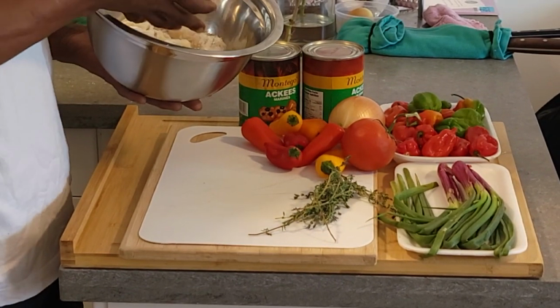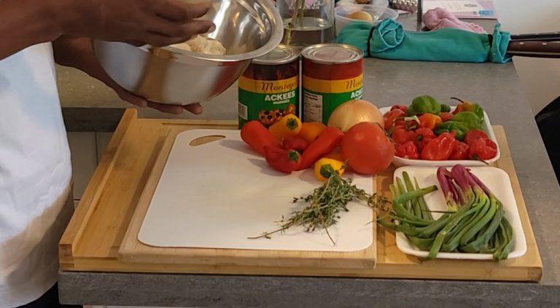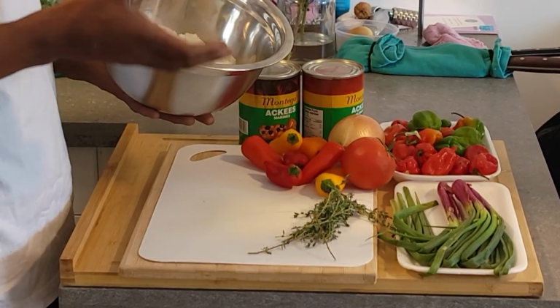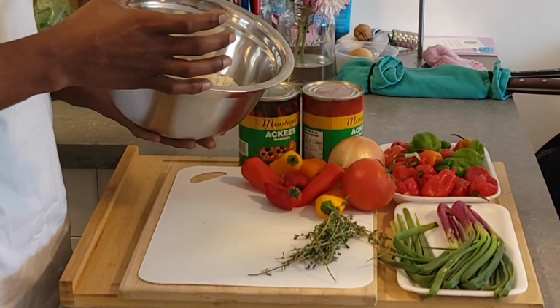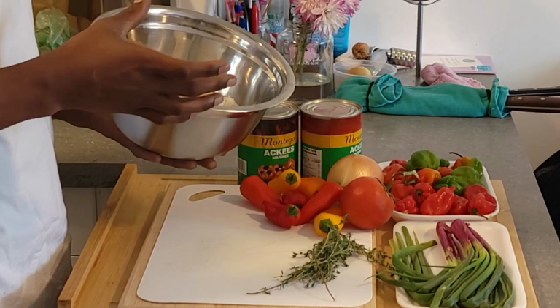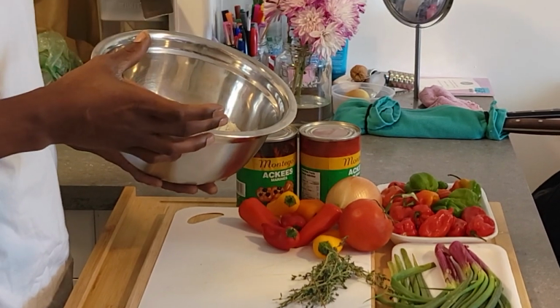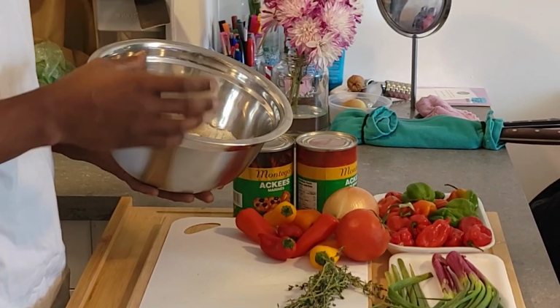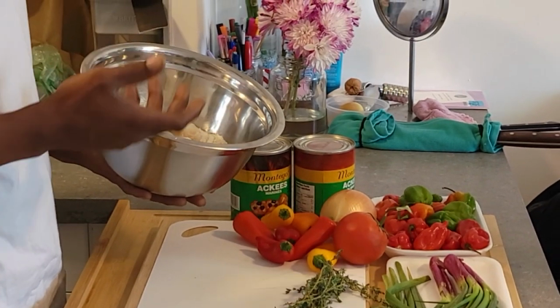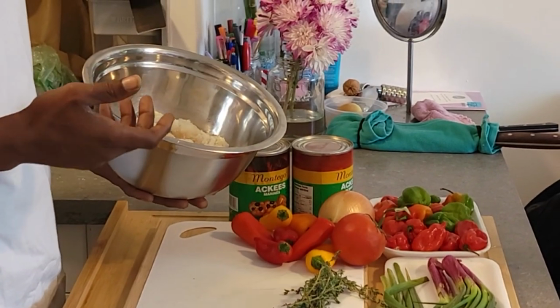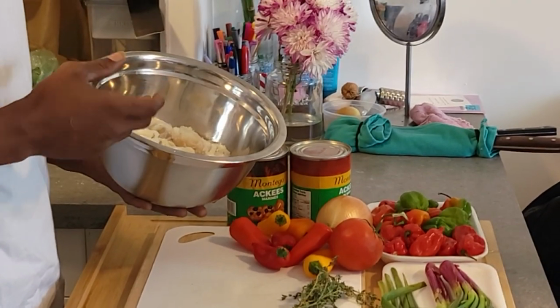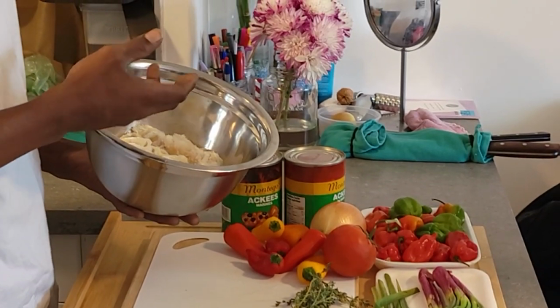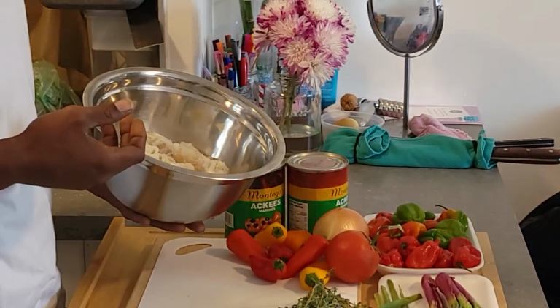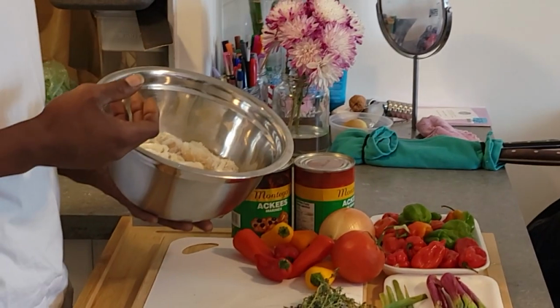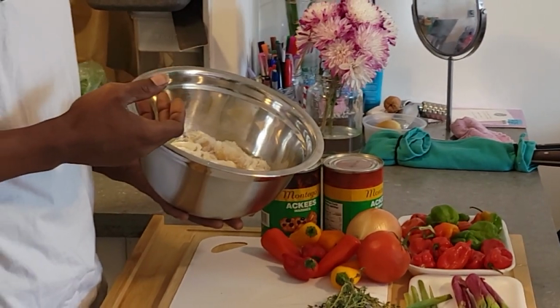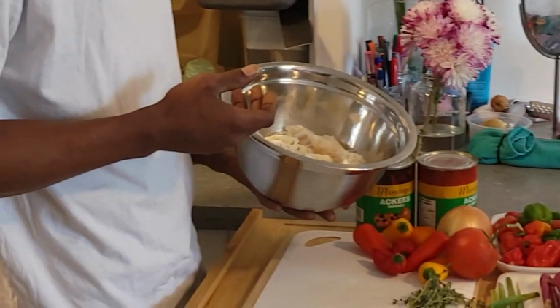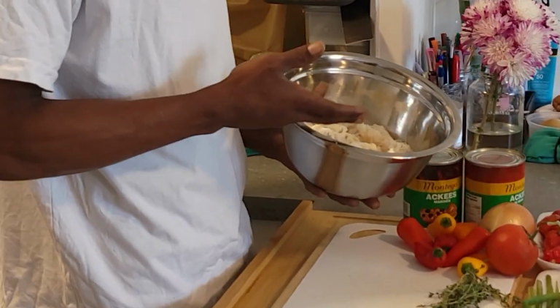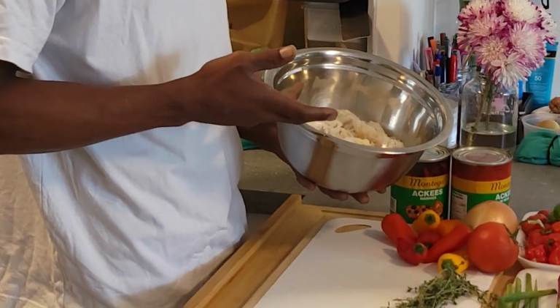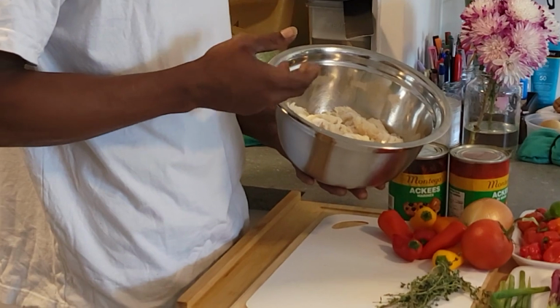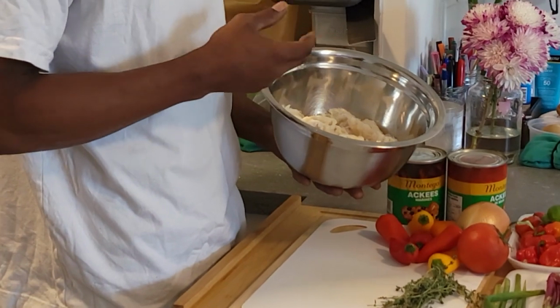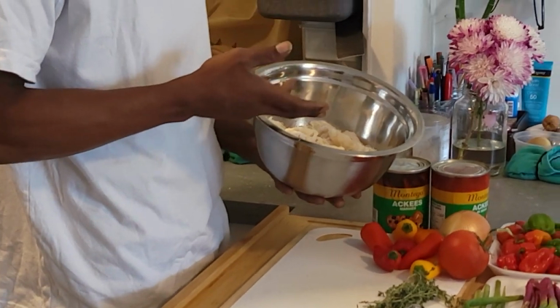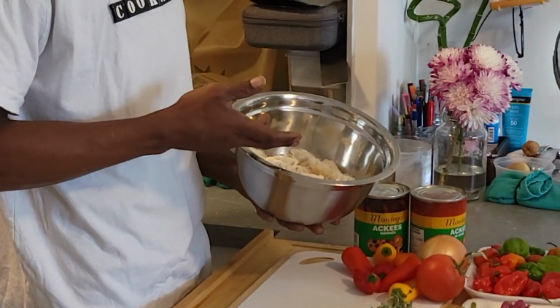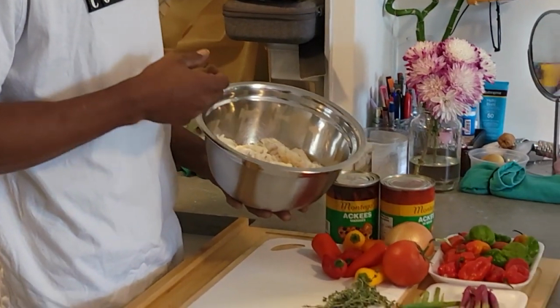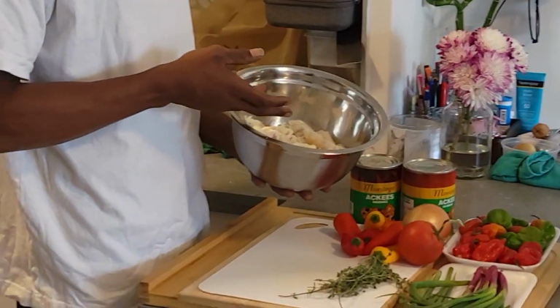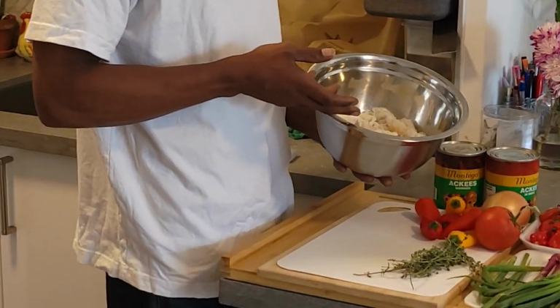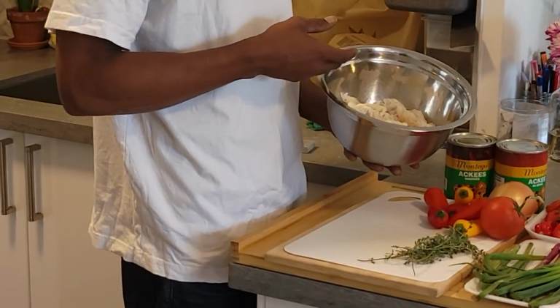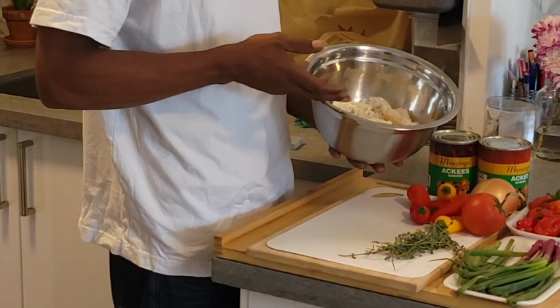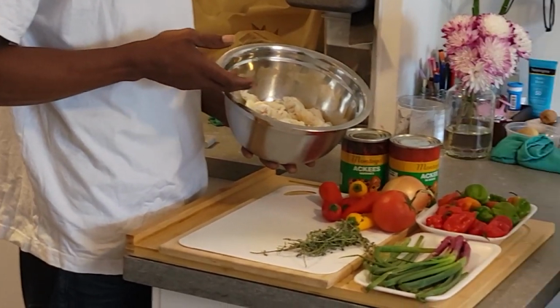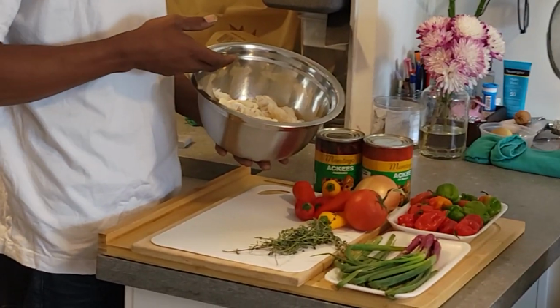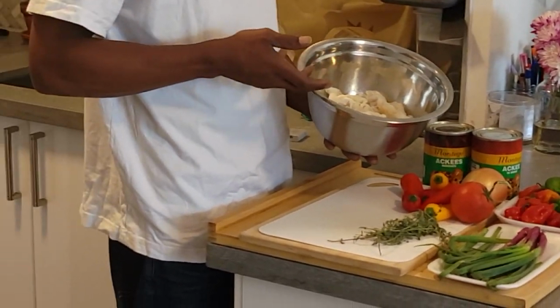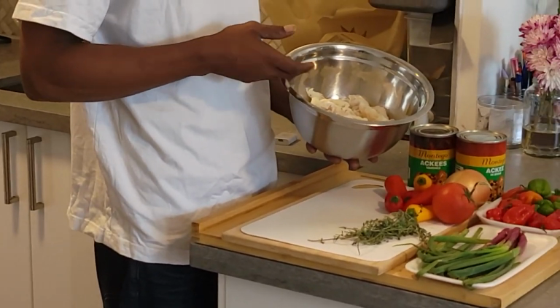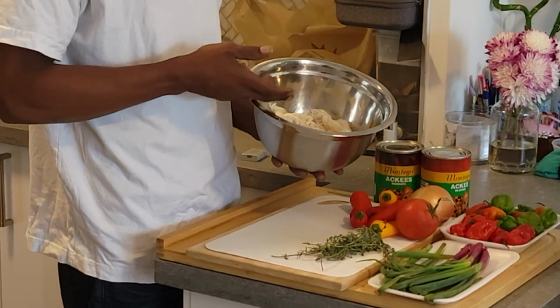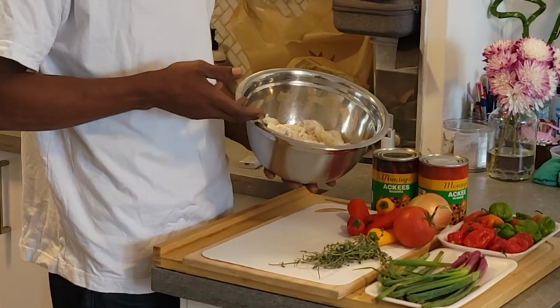You don't necessarily have to have pieces of the saltfish — you can have little chunks if you want, but I thought it would be easier just to have the little bits because it's easier to break down. There's less bones and less skin you have to peel off after you finish boiling it, which we'll talk about that after.